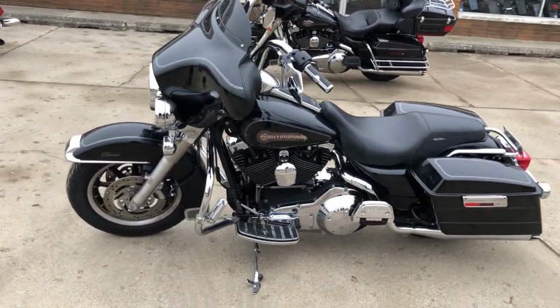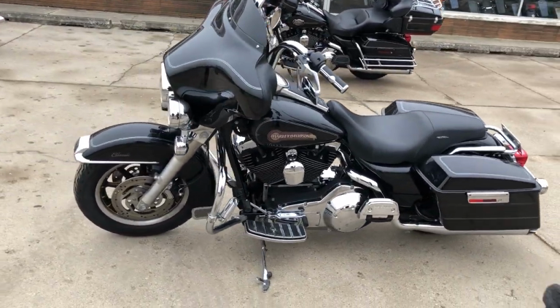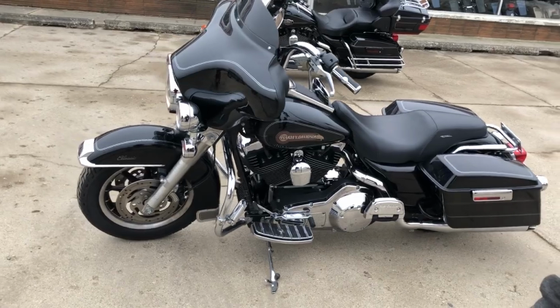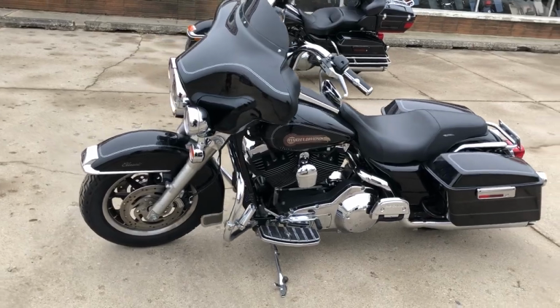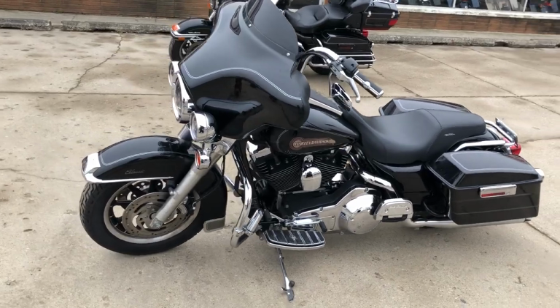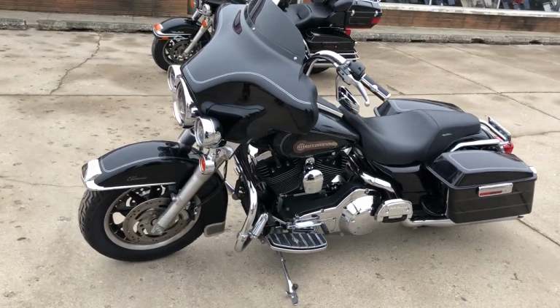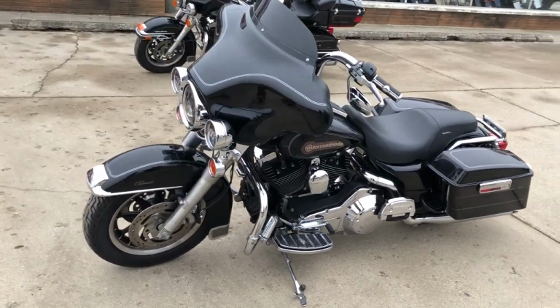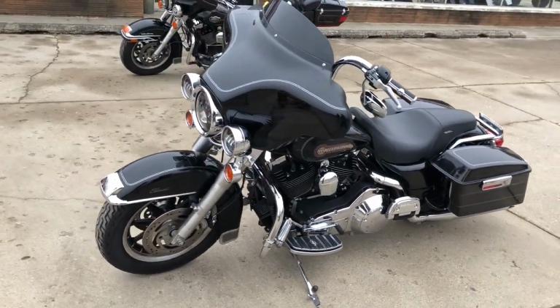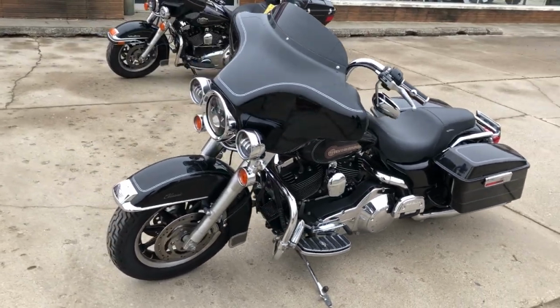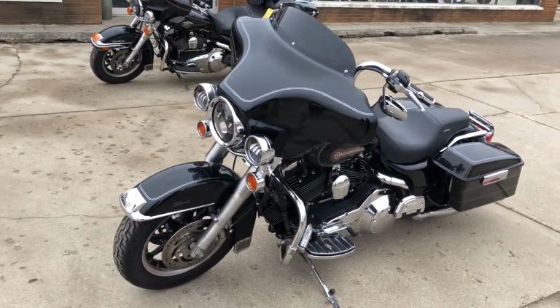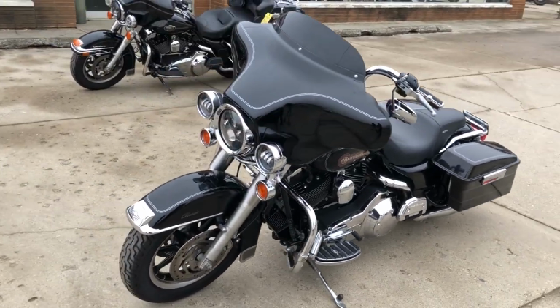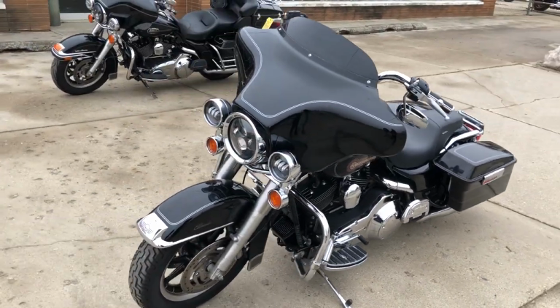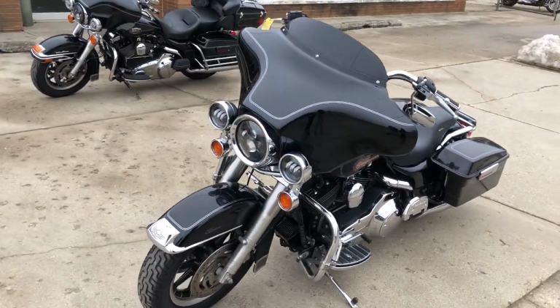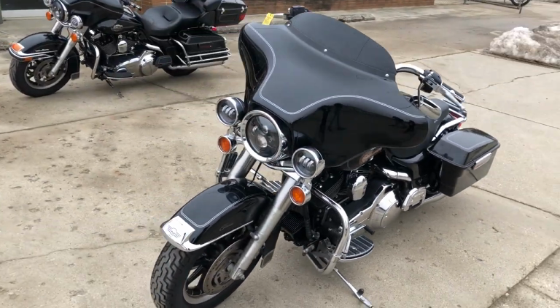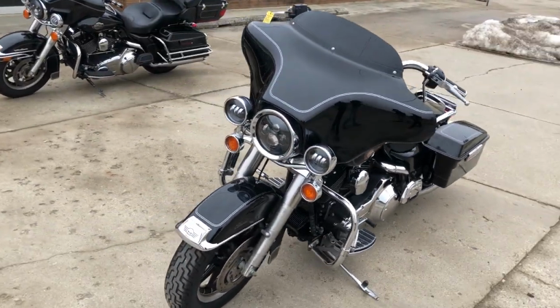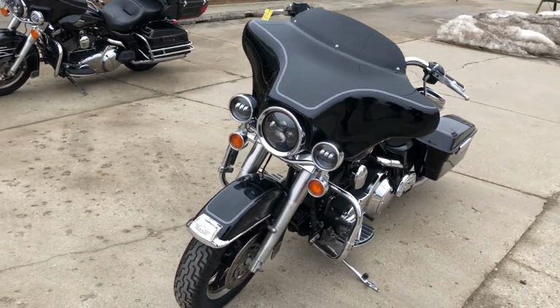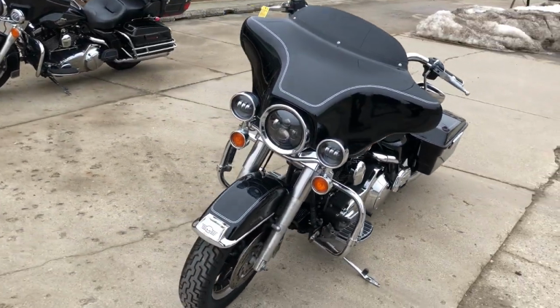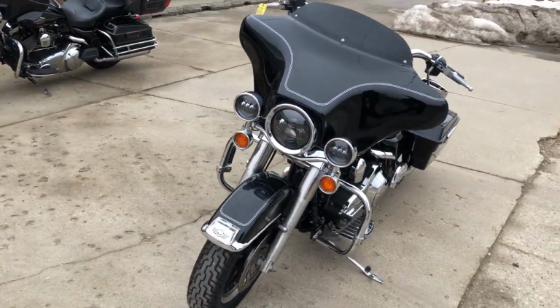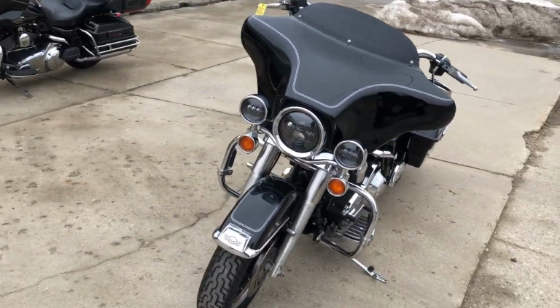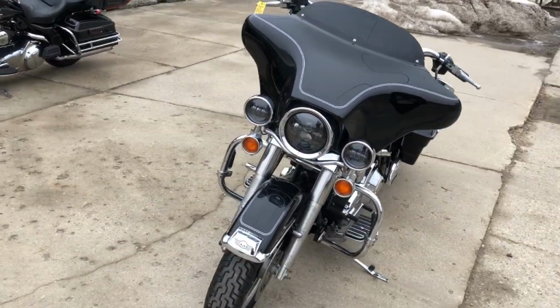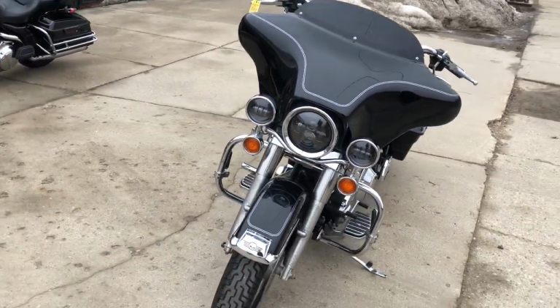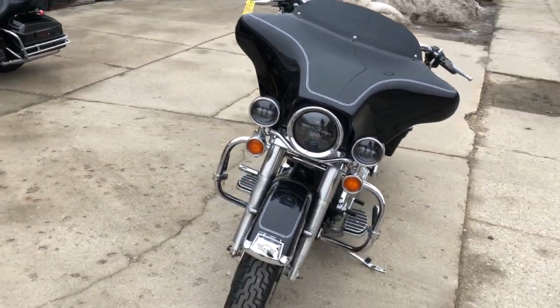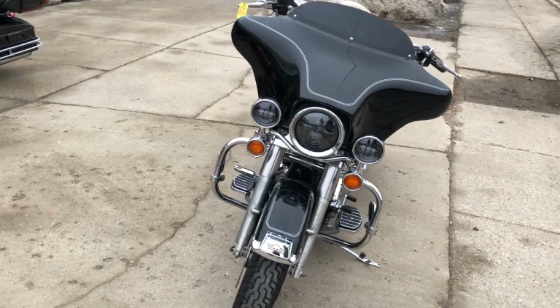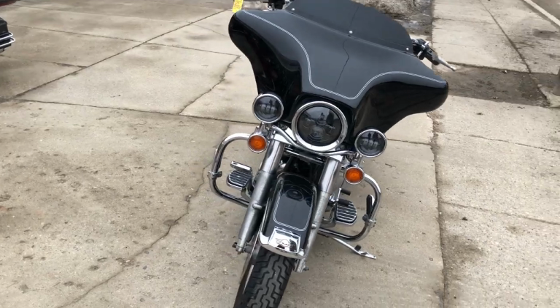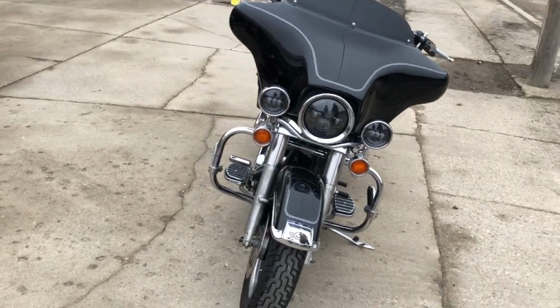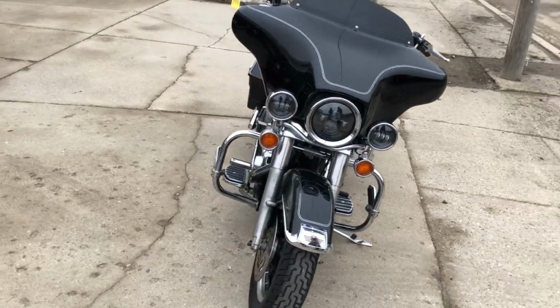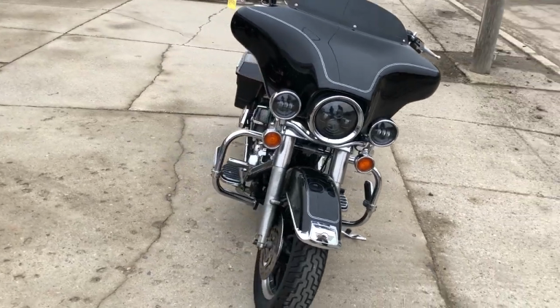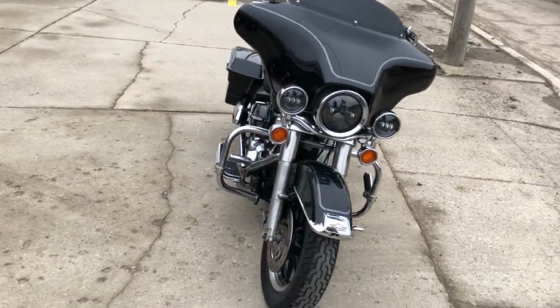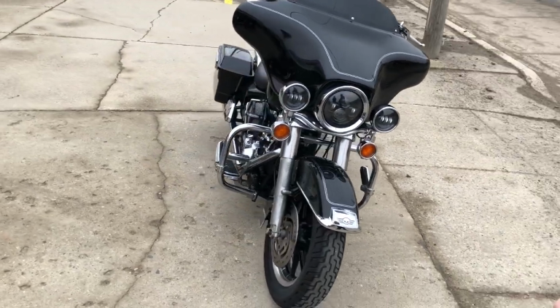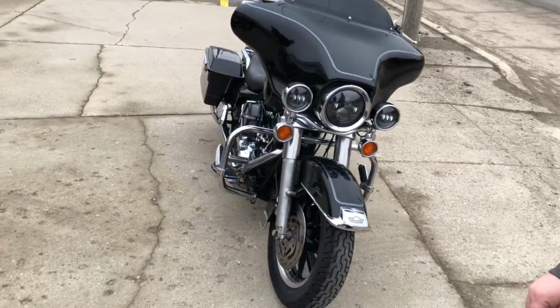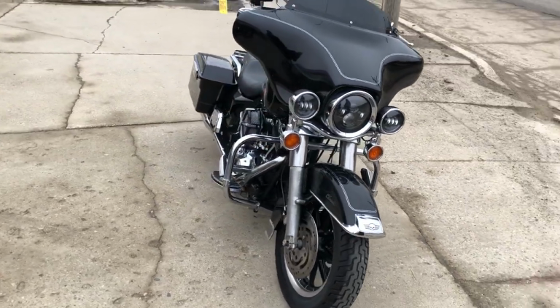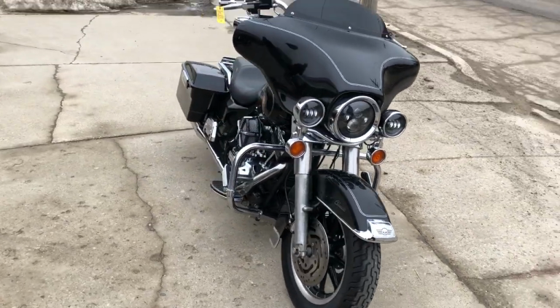You can roll that thing out of here at $6,999 — you're not going to want to miss it. Give us a call: 810-648-9500.